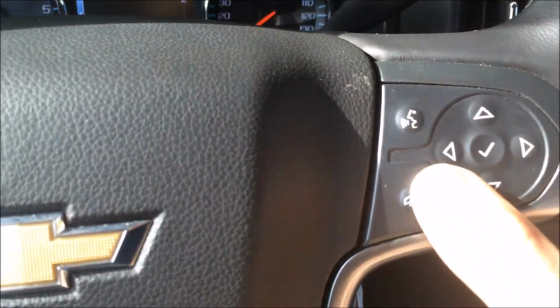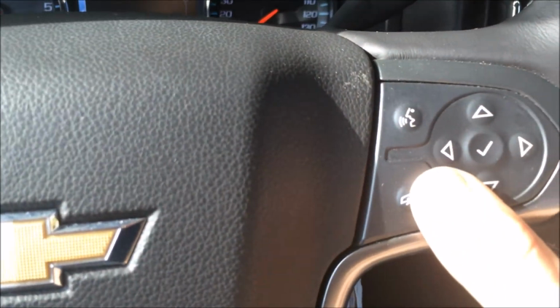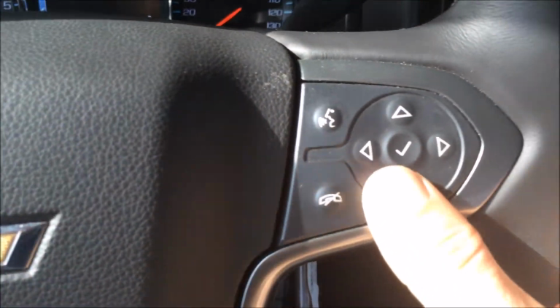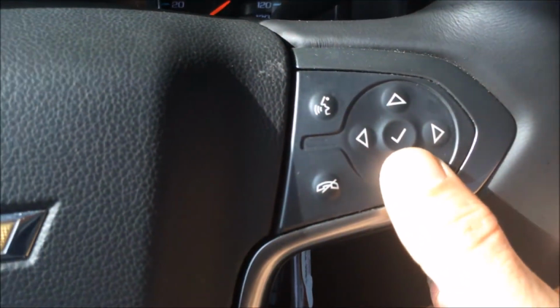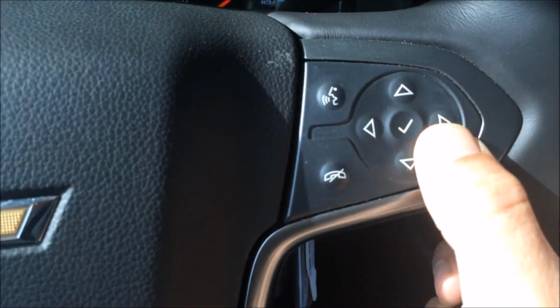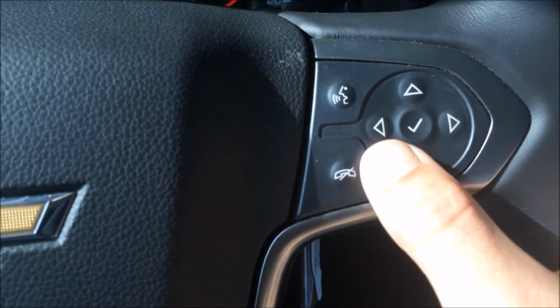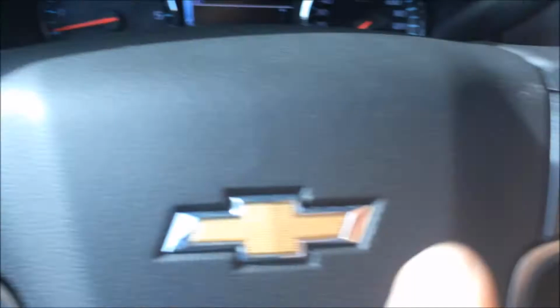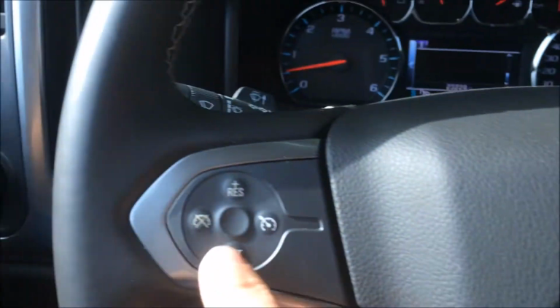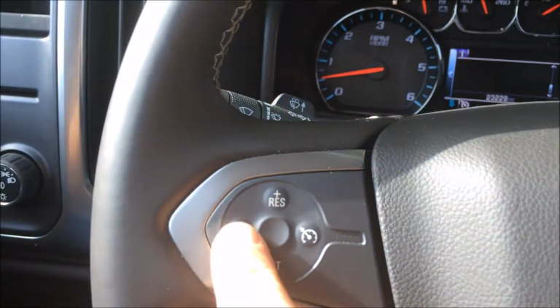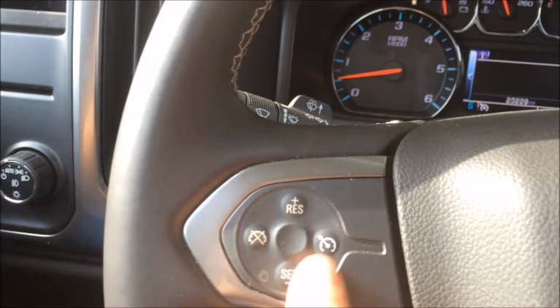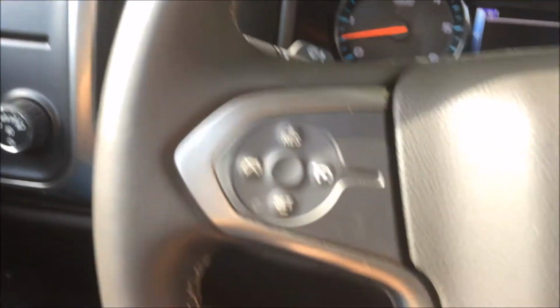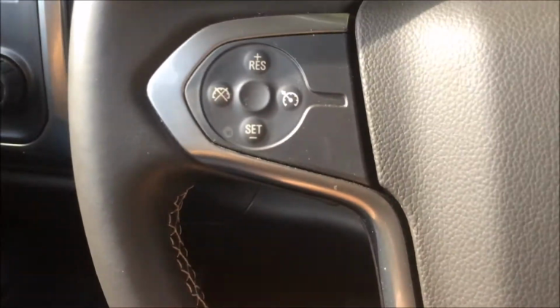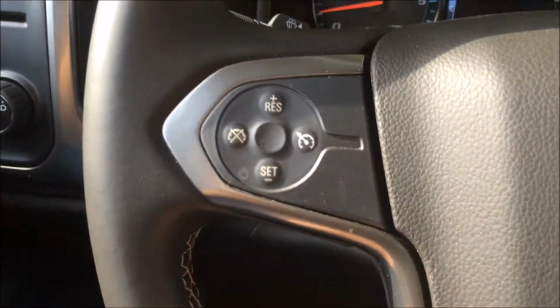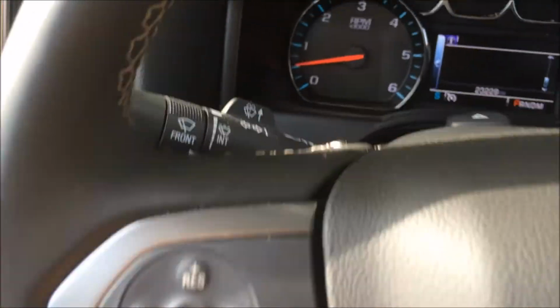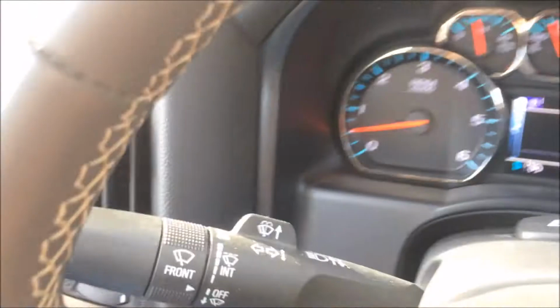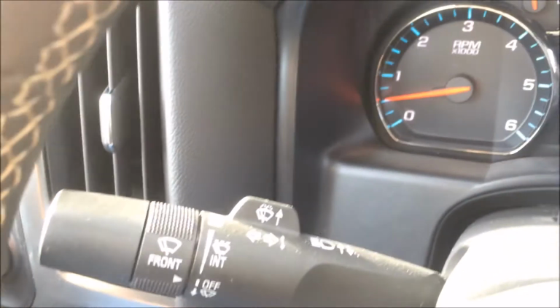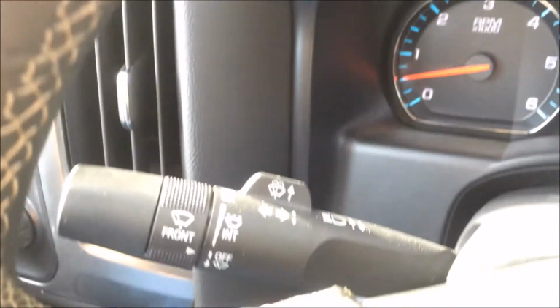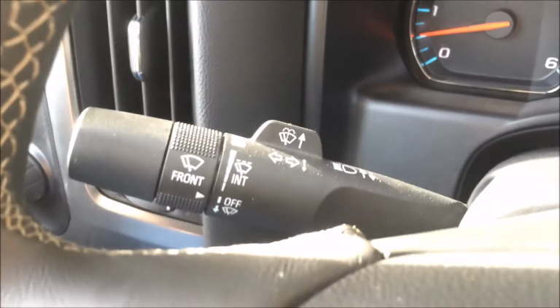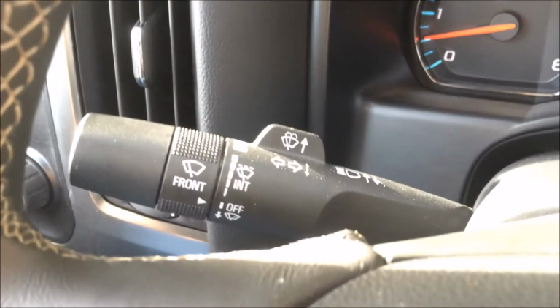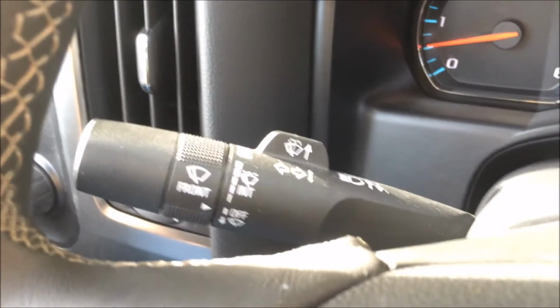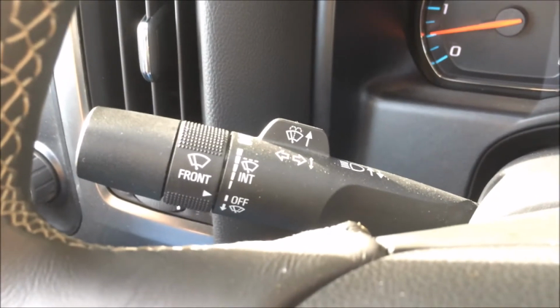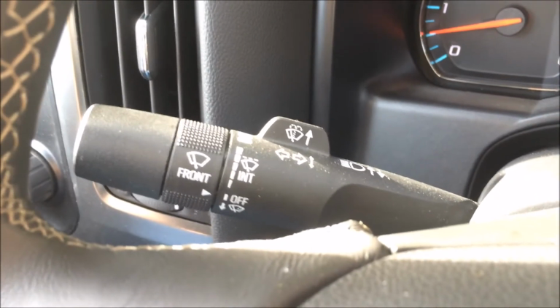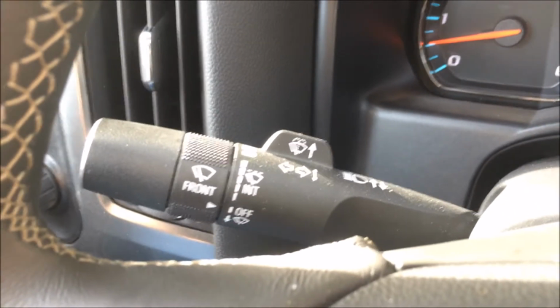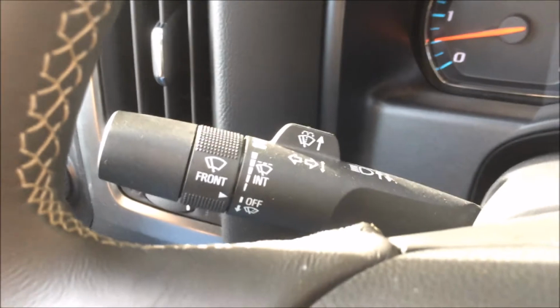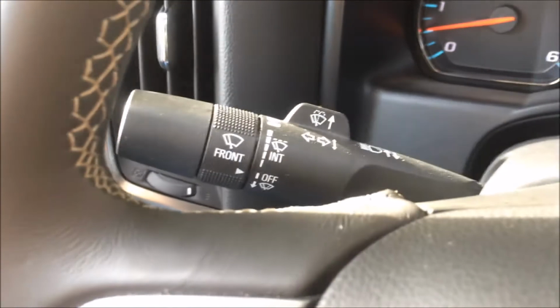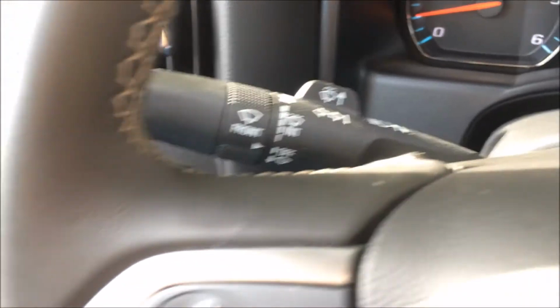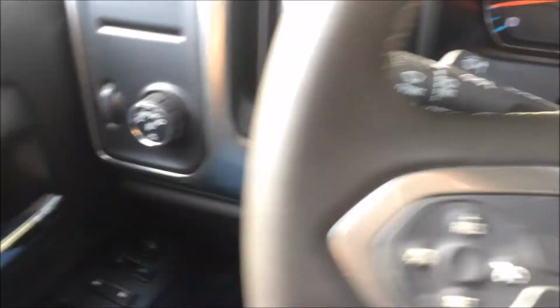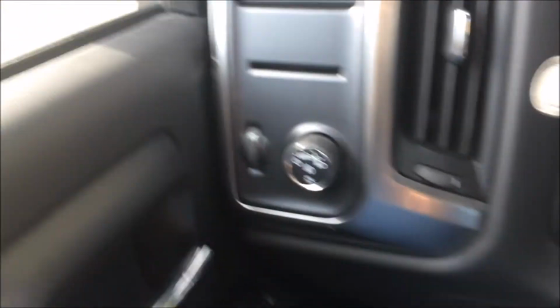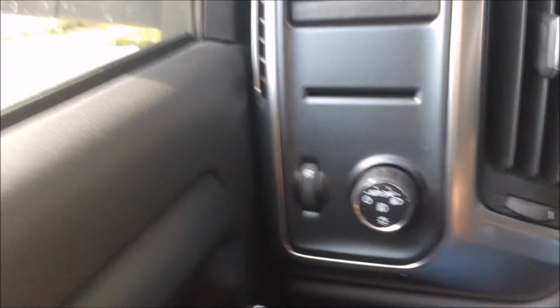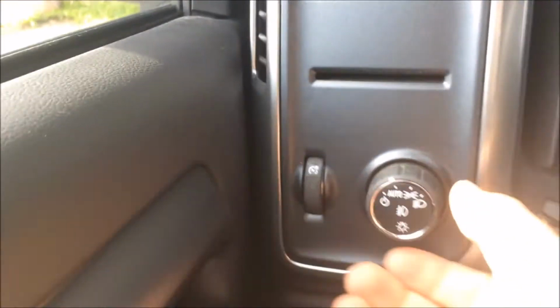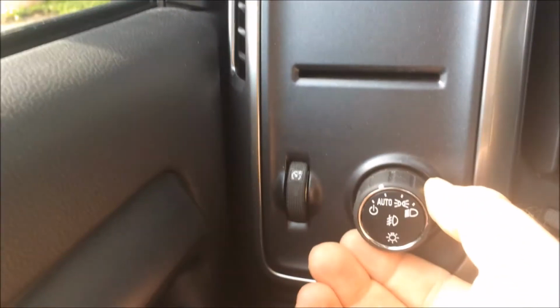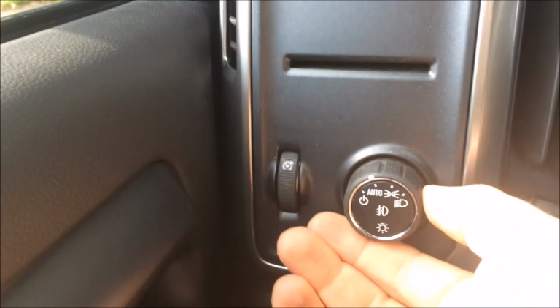You have all your controls here — Bluetooth for your phone, which I haven't hooked mine up yet. Then you have cruise control over here on the left, intermittent windshield wiper control, headlights, and fog lights.